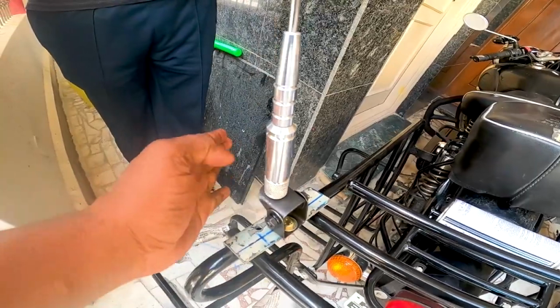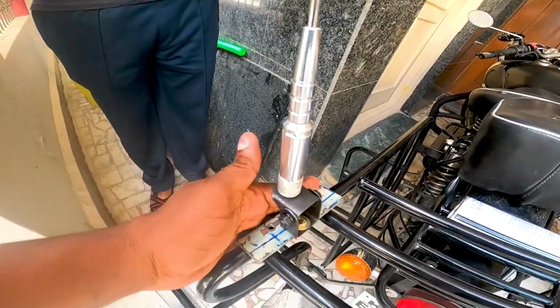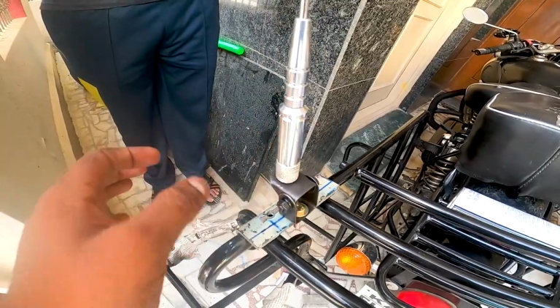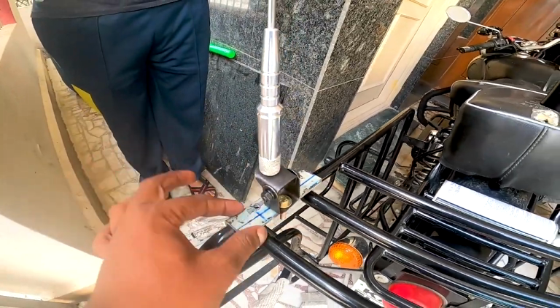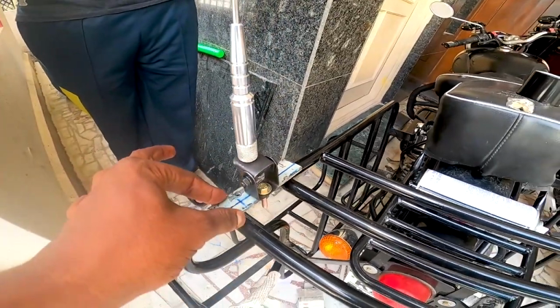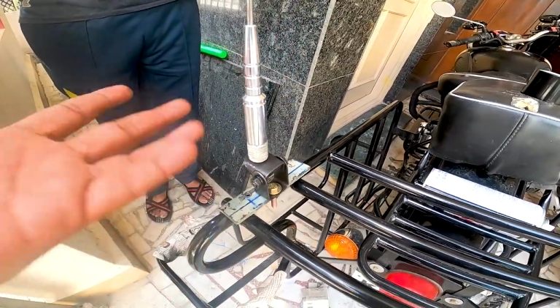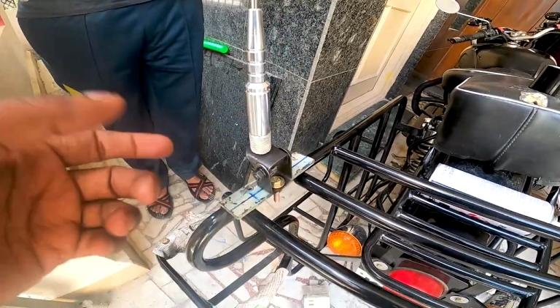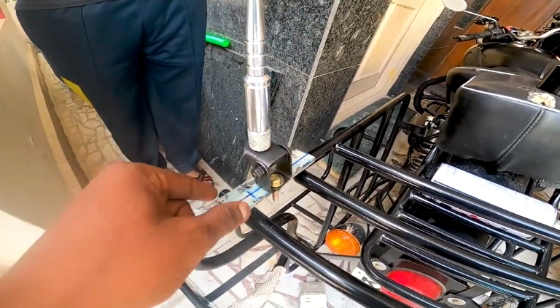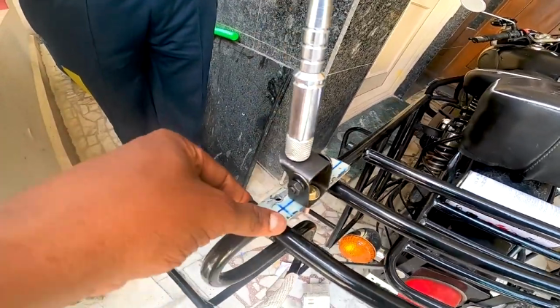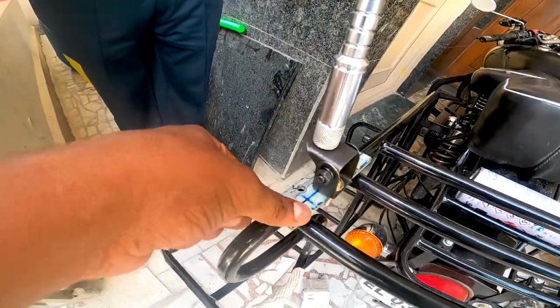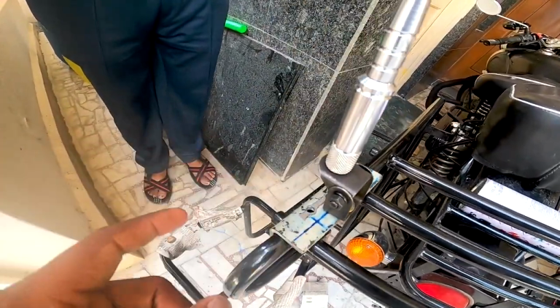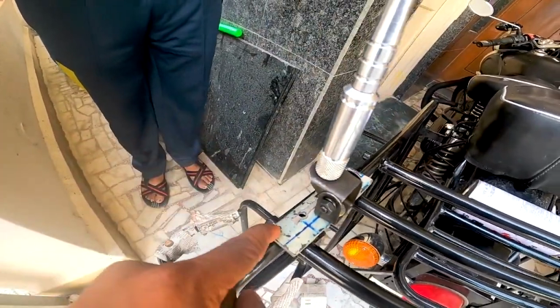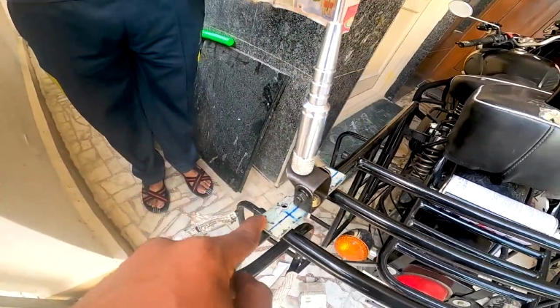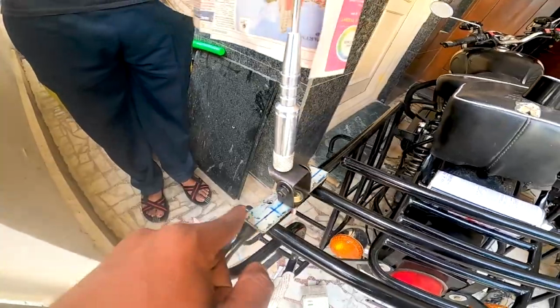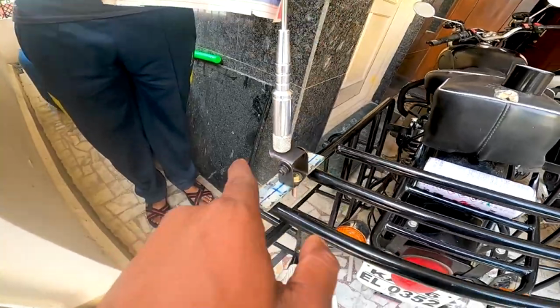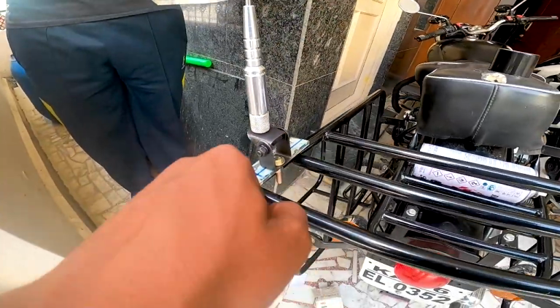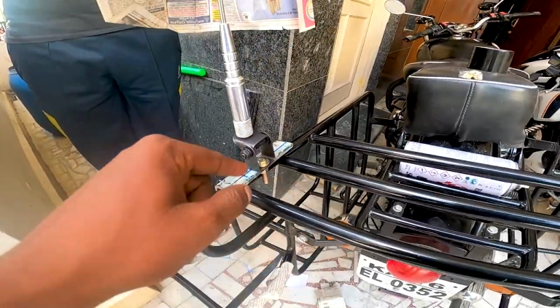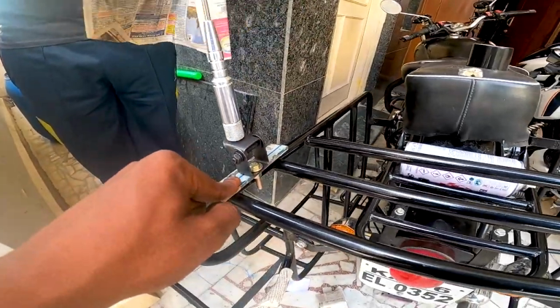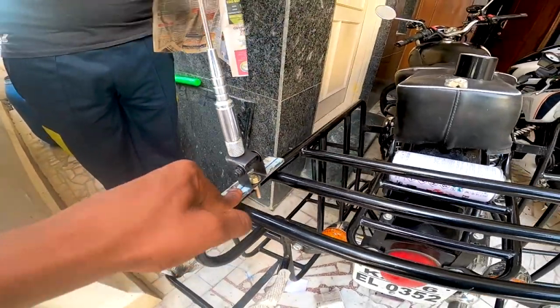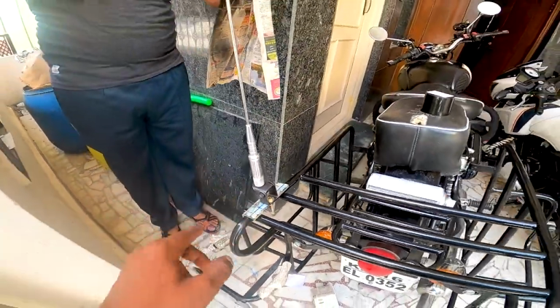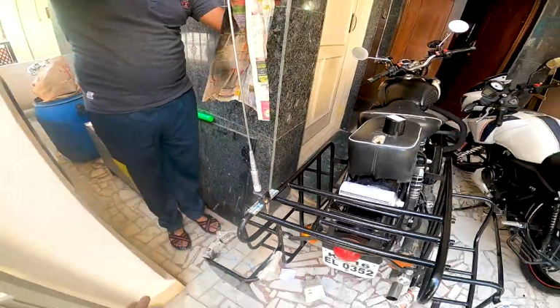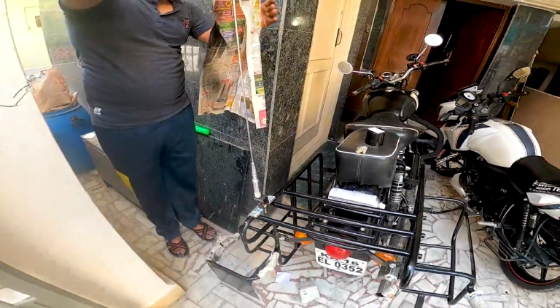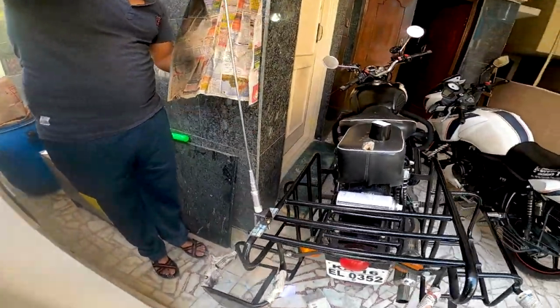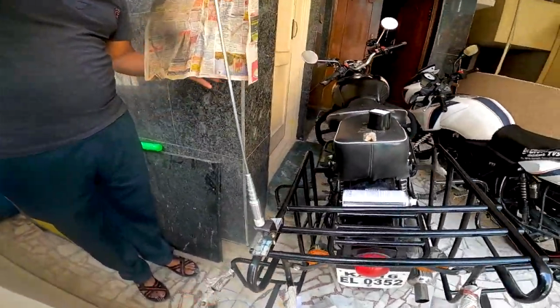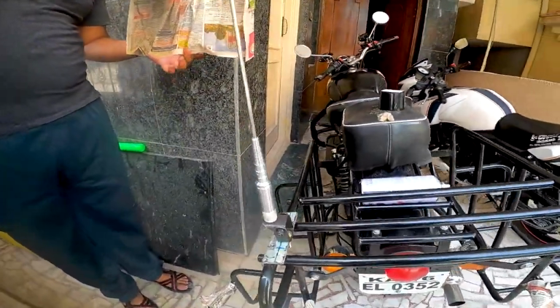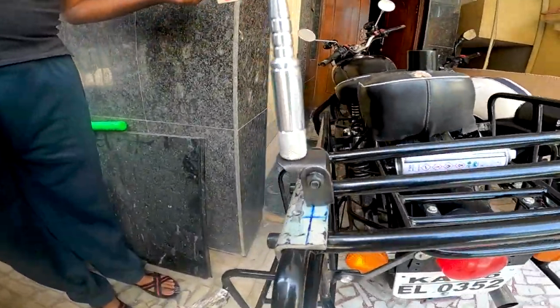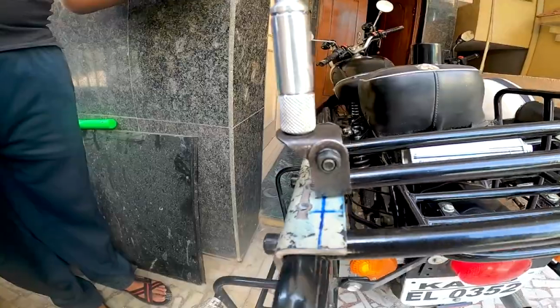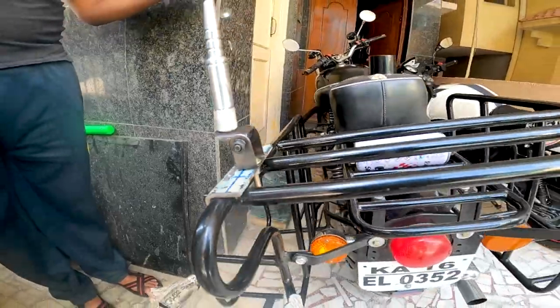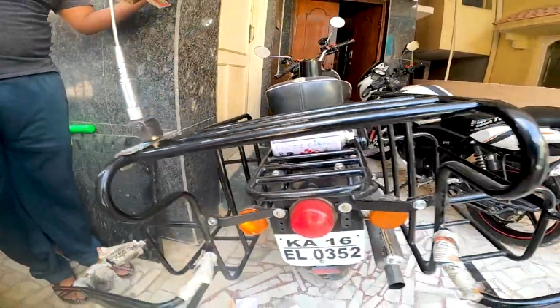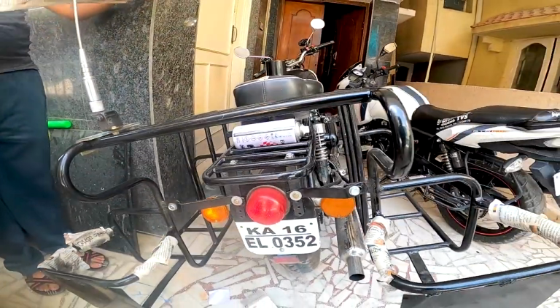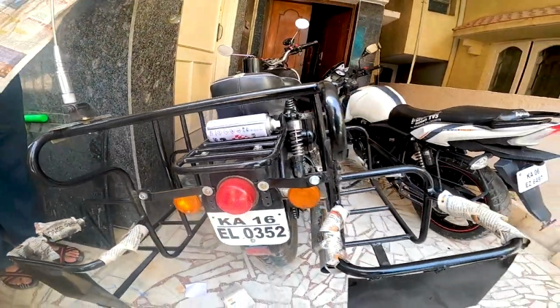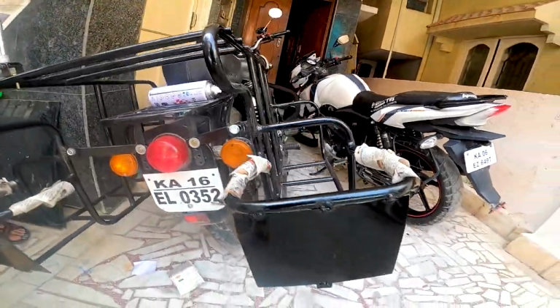We have to weld at this angle. It's very professional. It's very good.